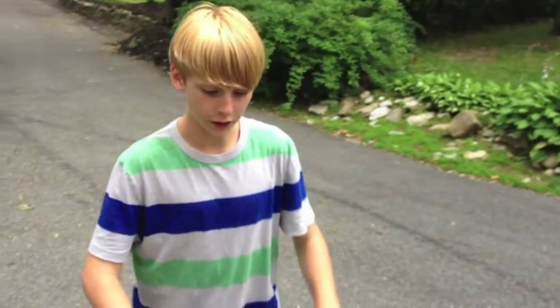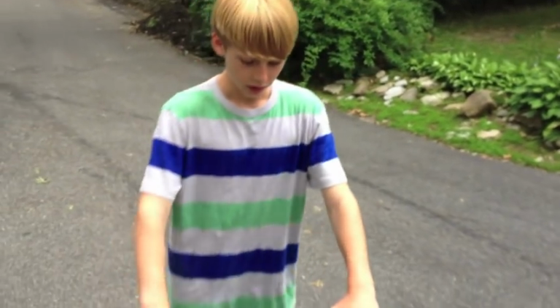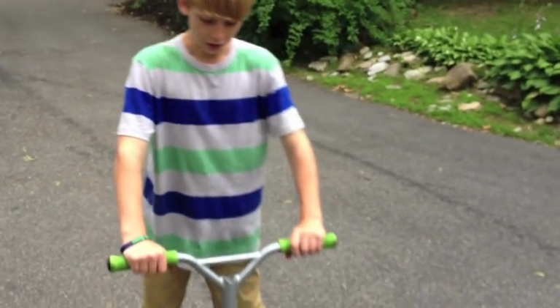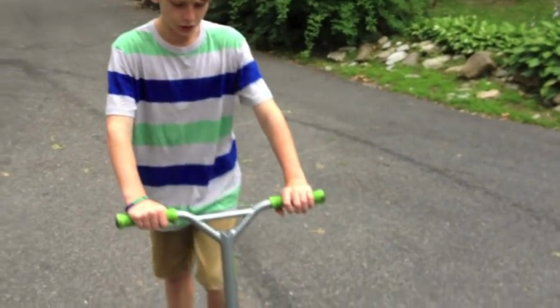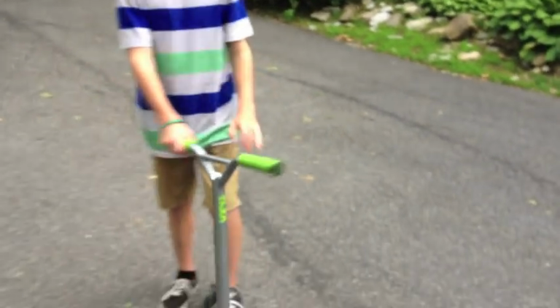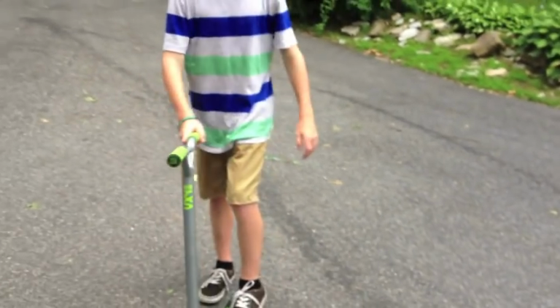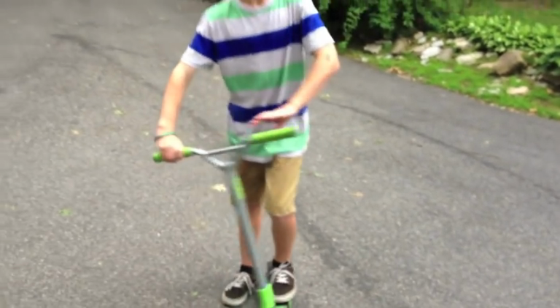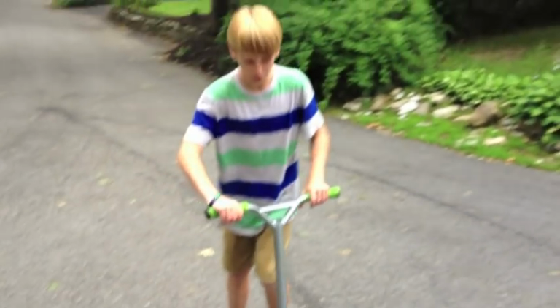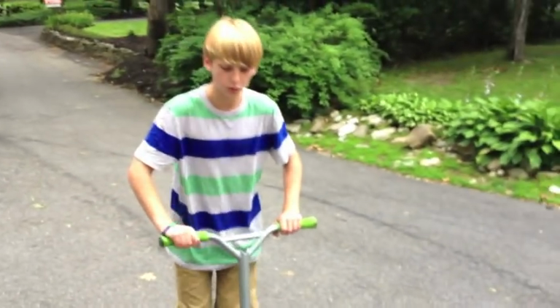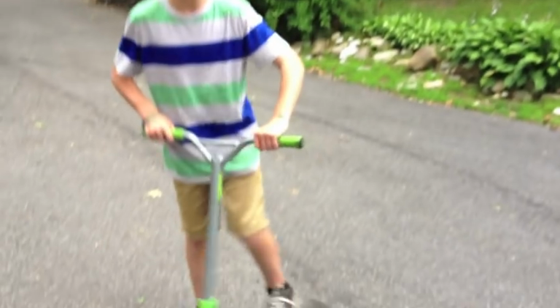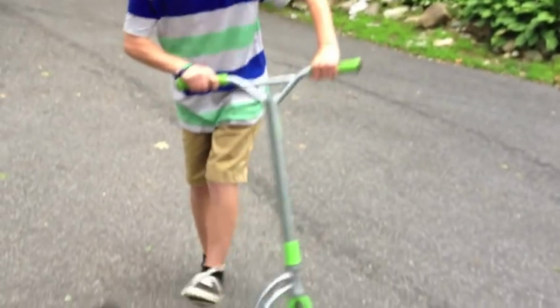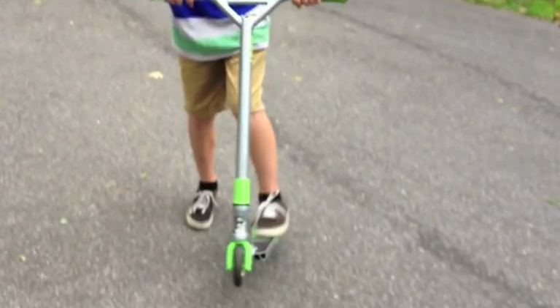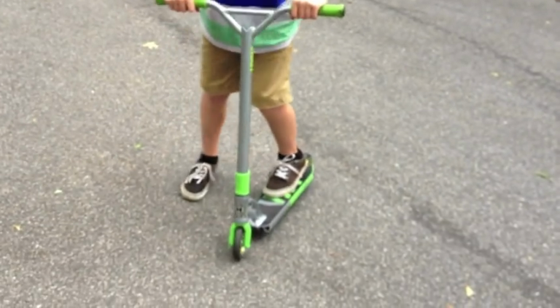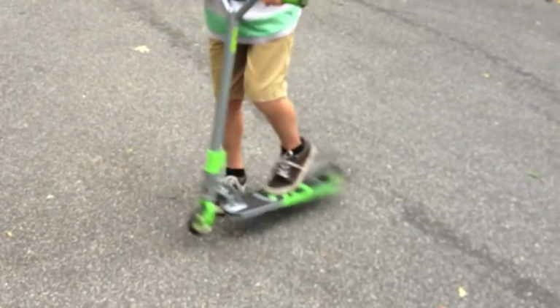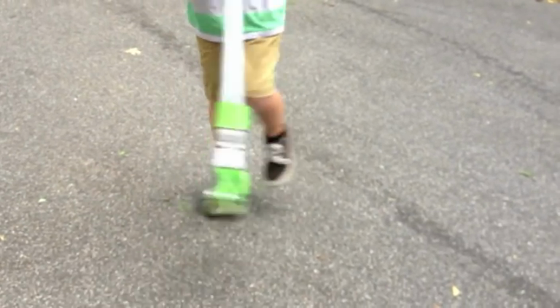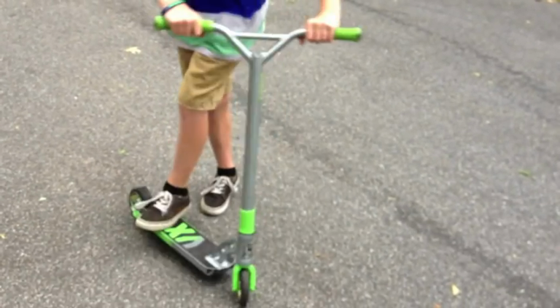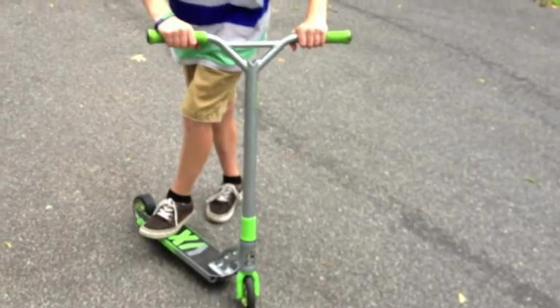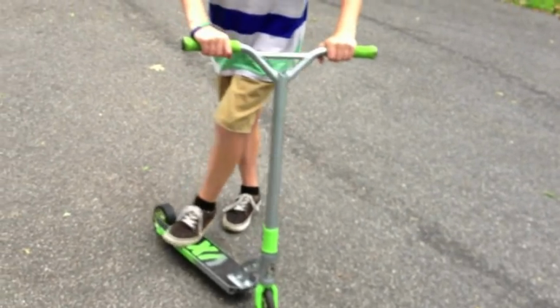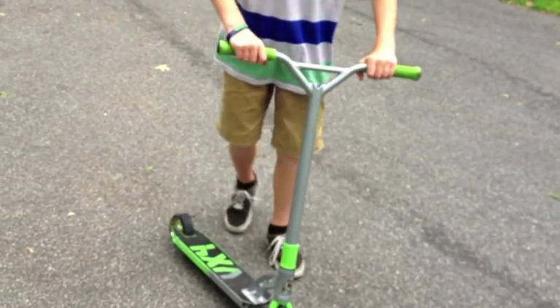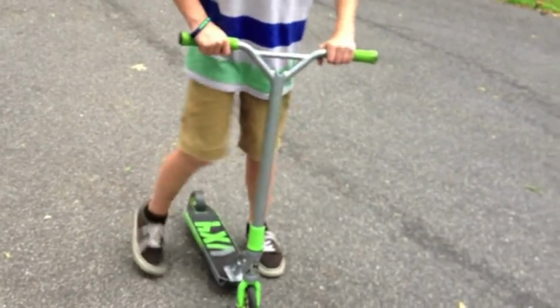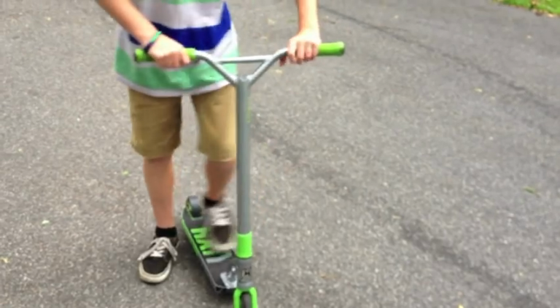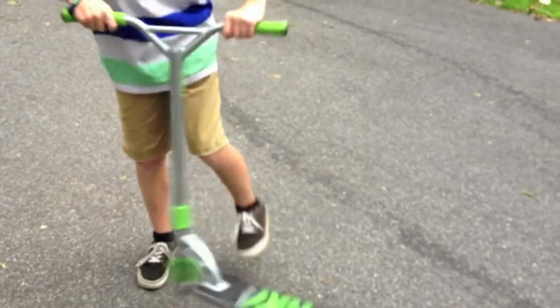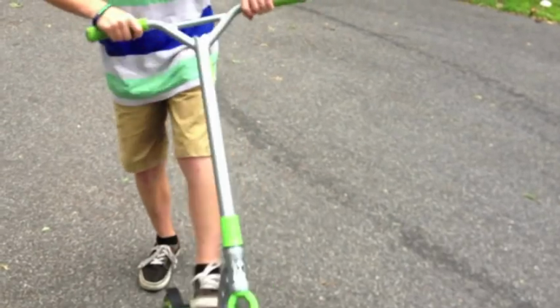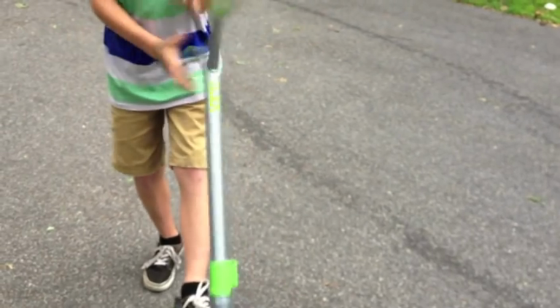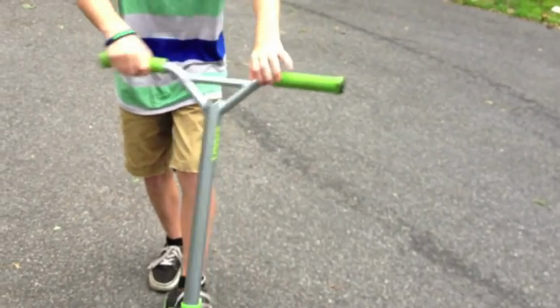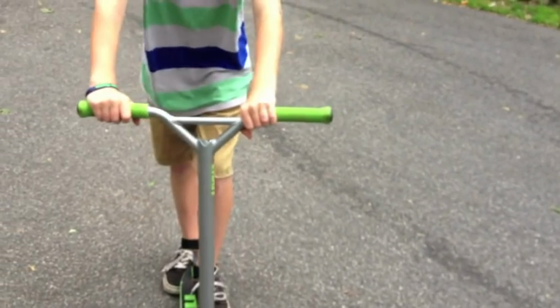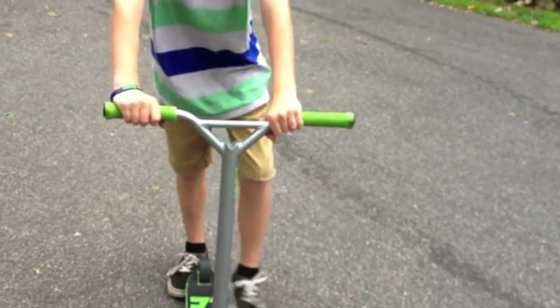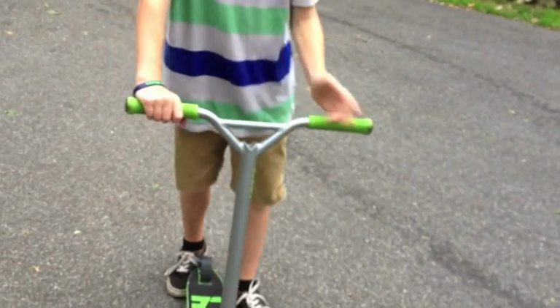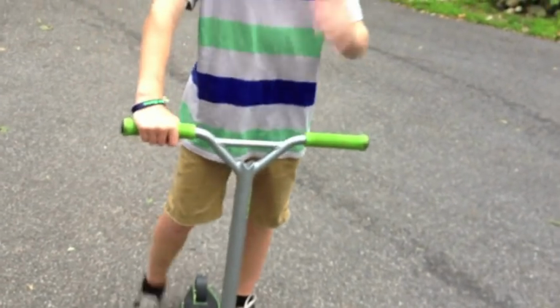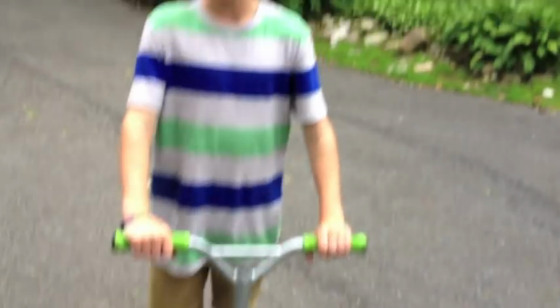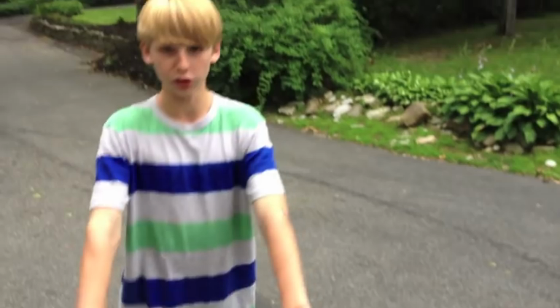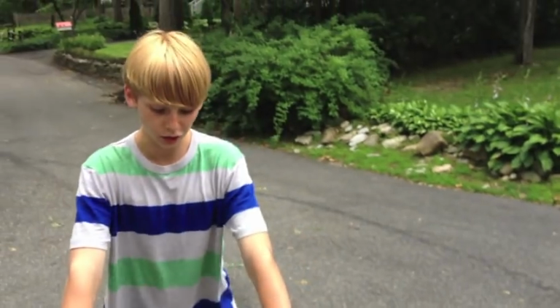One more thing — you can use tail whips in different kinds of combos. Instead of just a simple tail whip, you could learn double tail whips, or a tail whip bar spin. There's so much you can do with a tail whip.